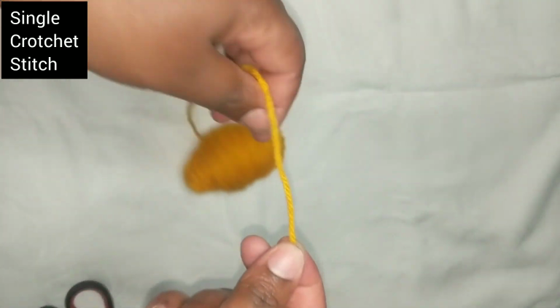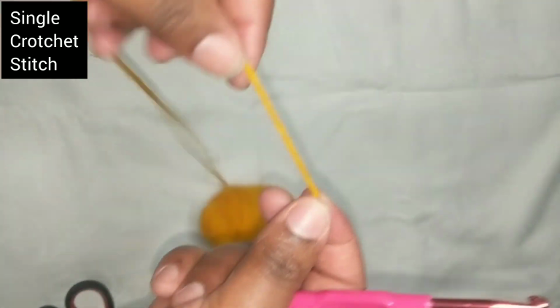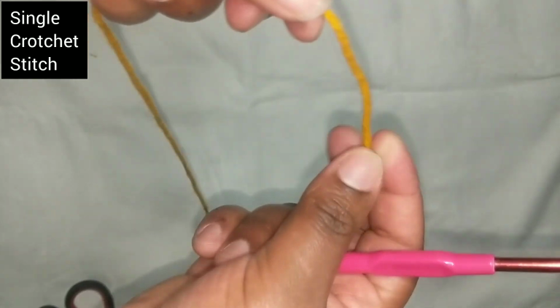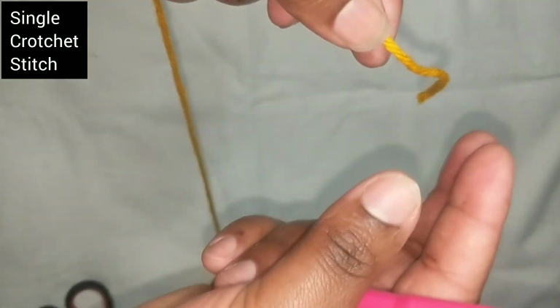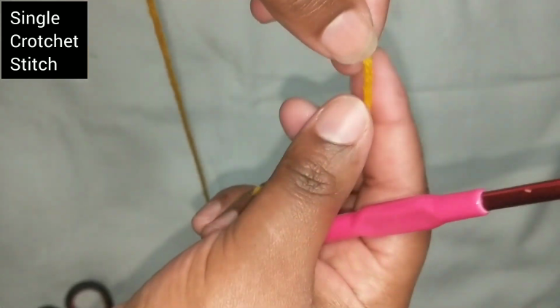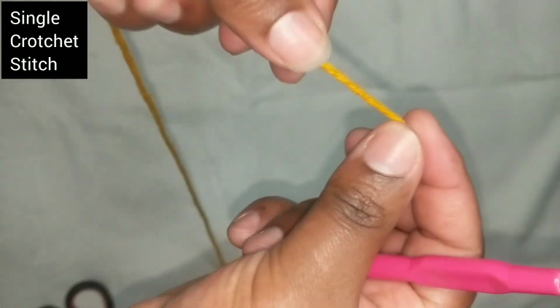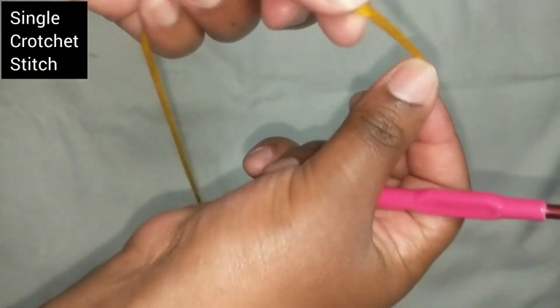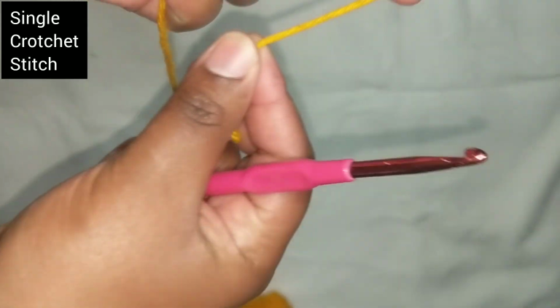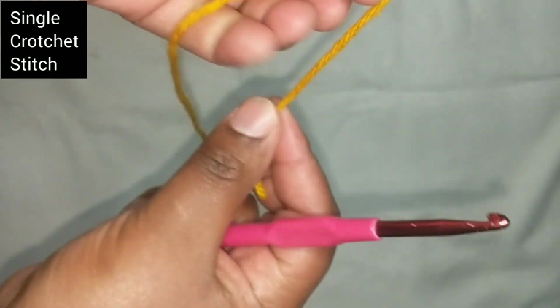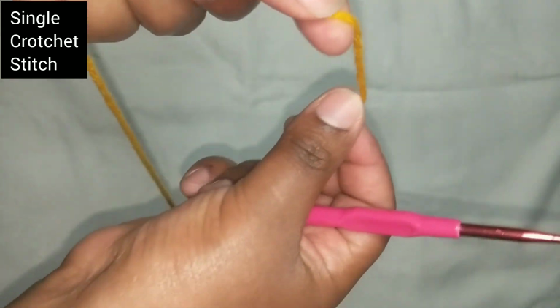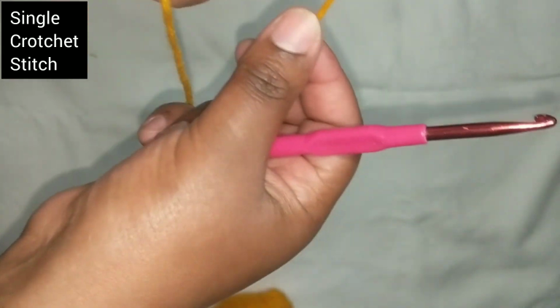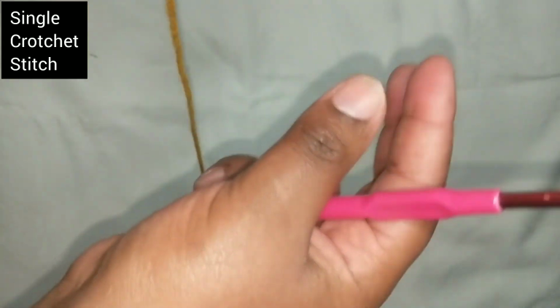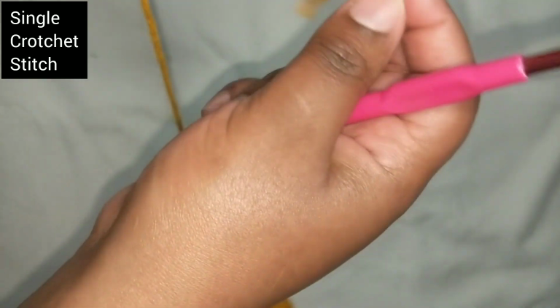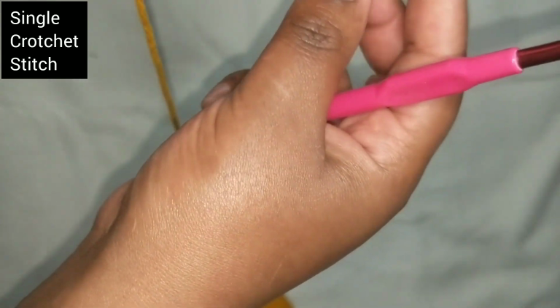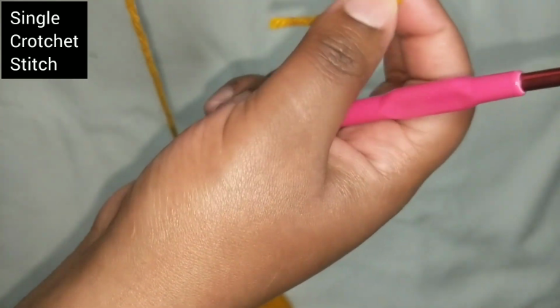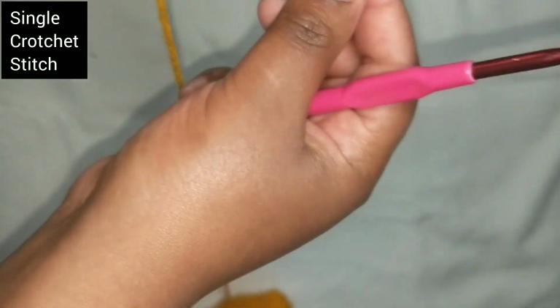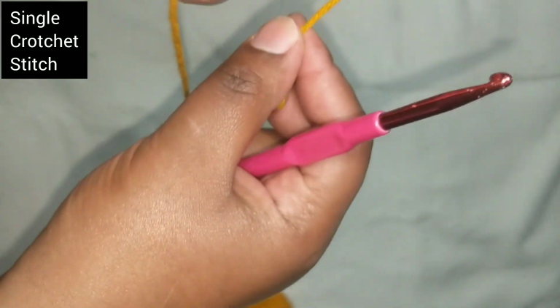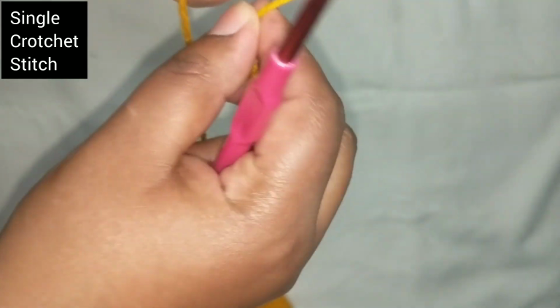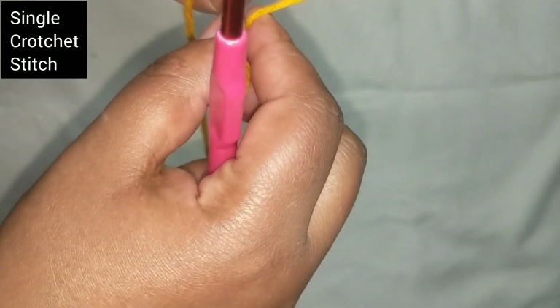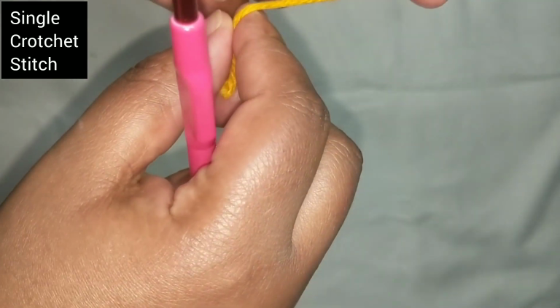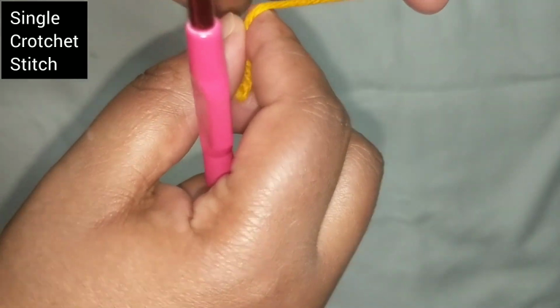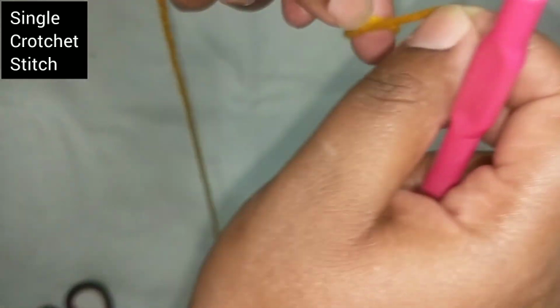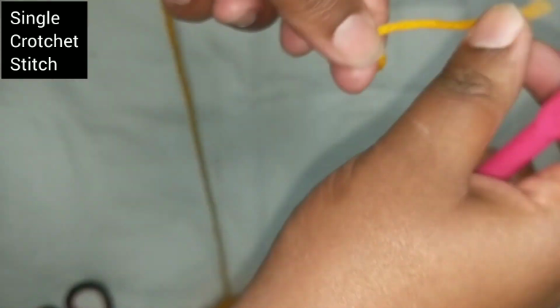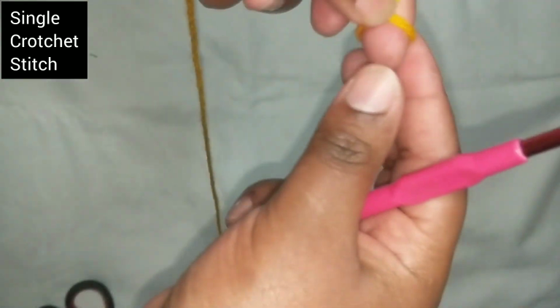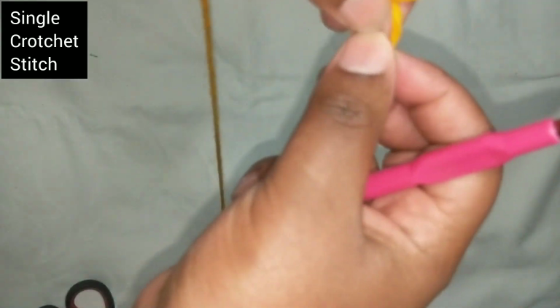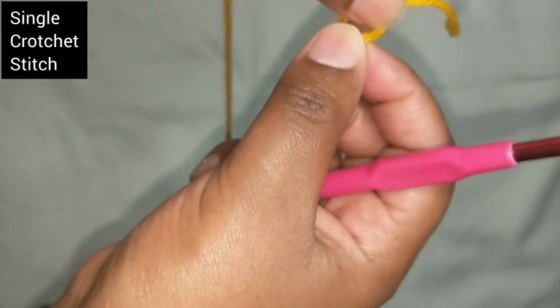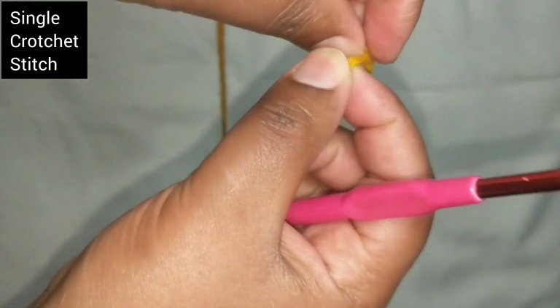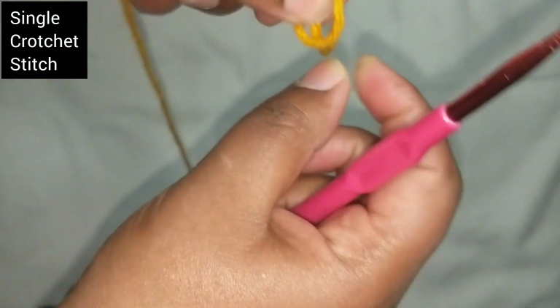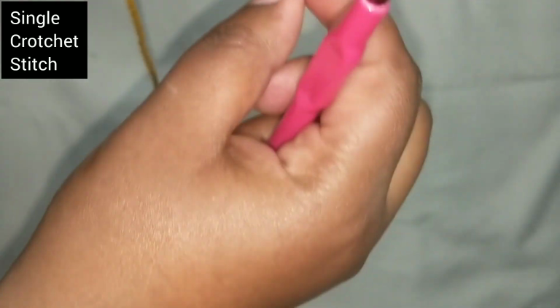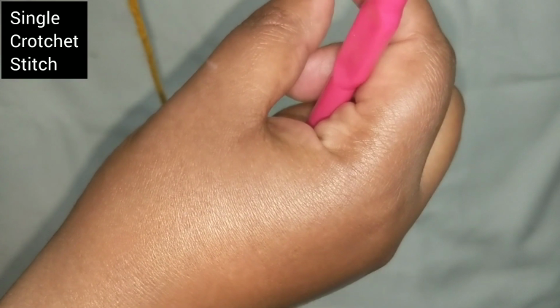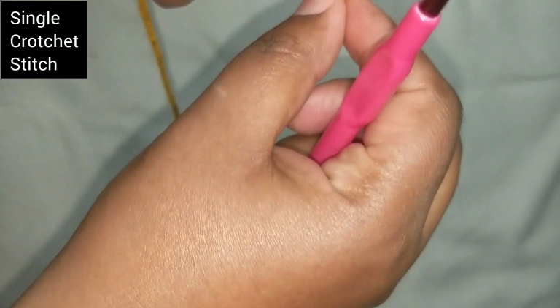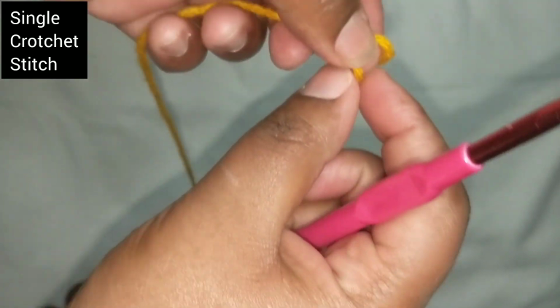So this is what we do when we're doing a single stitch. Remember, I'm calling it single crochet stitch as per the US, but for the UK they call it double.